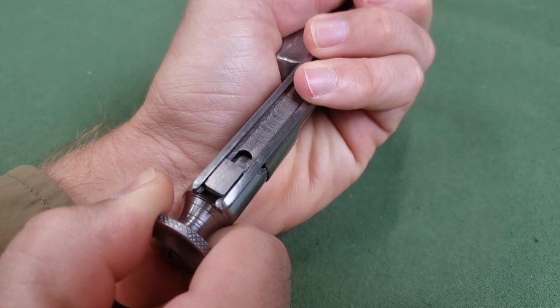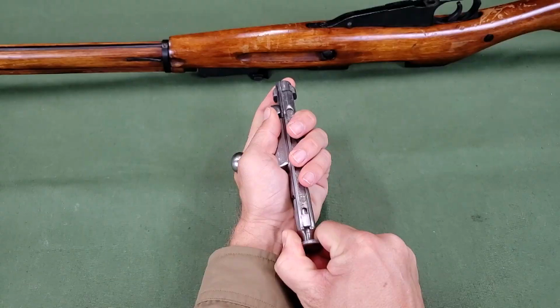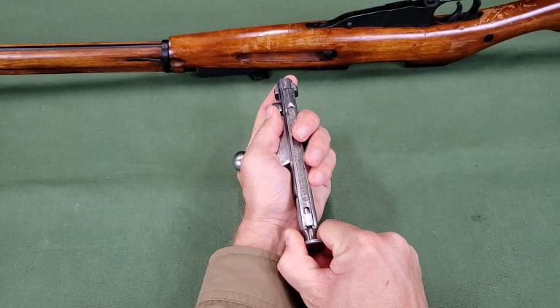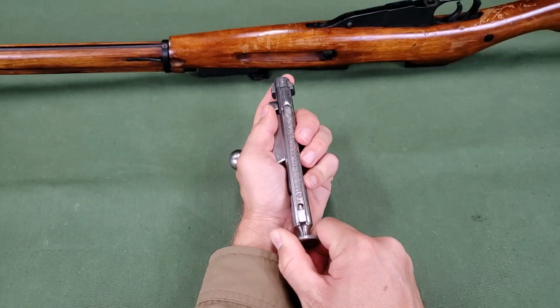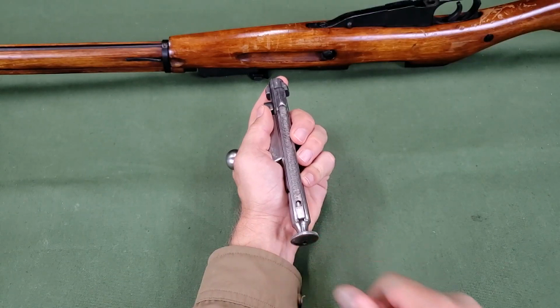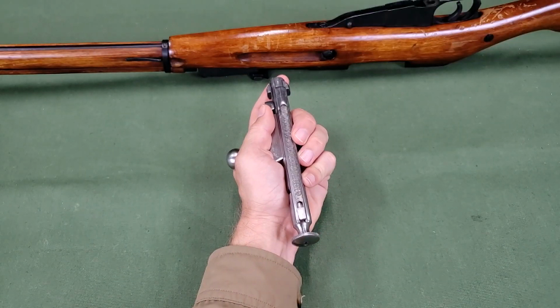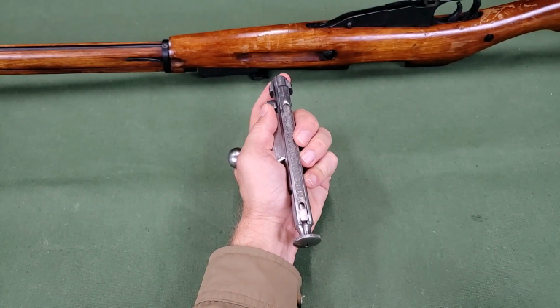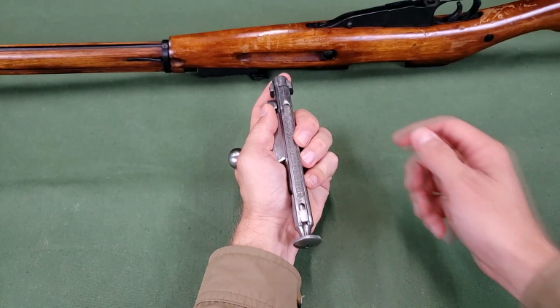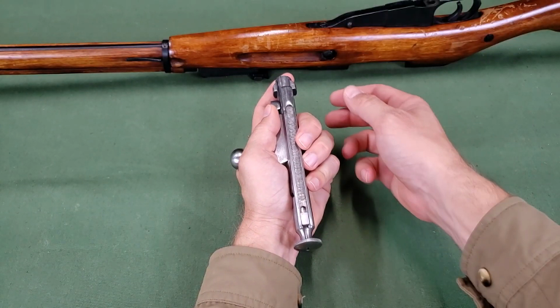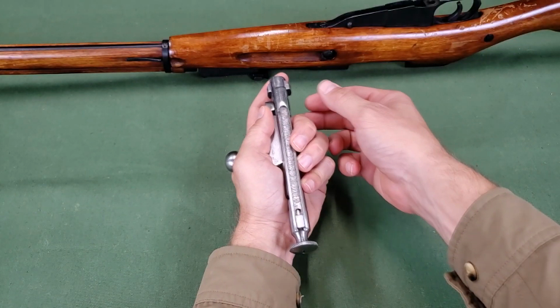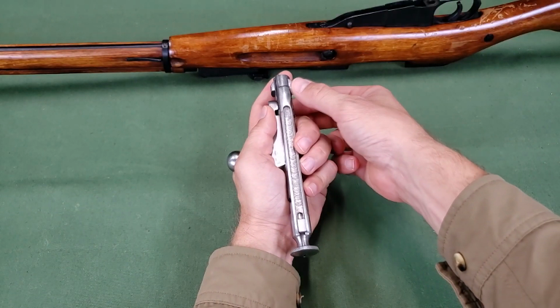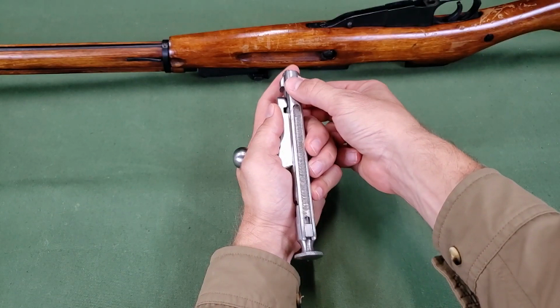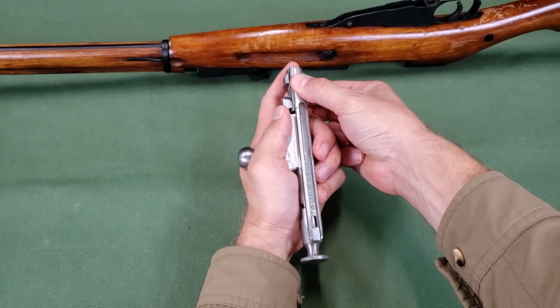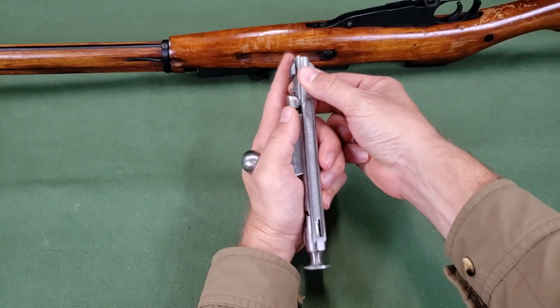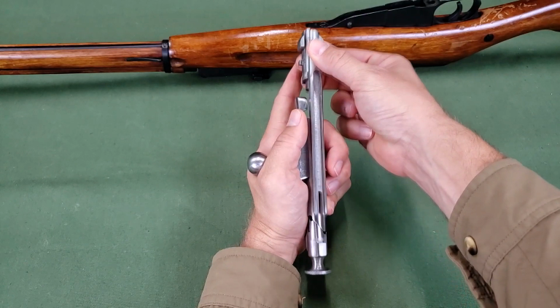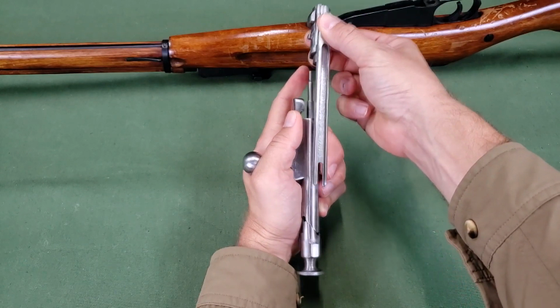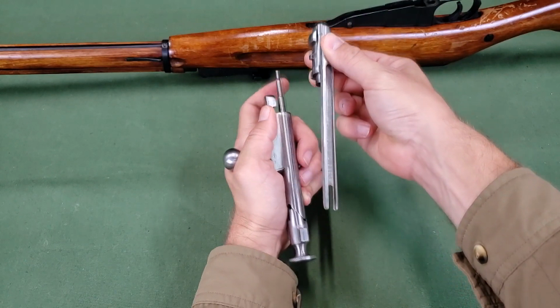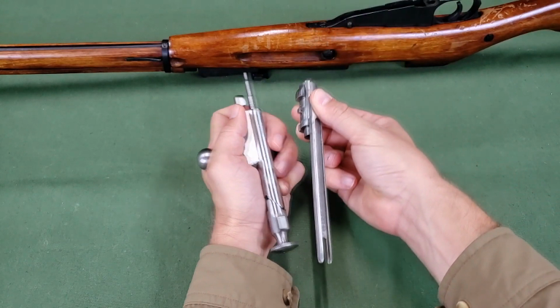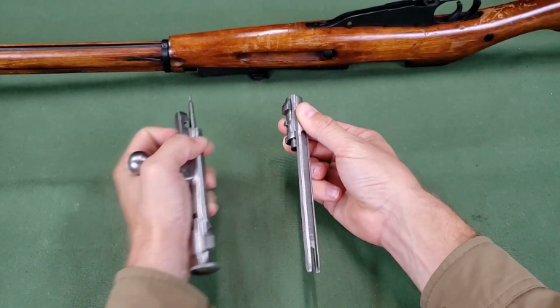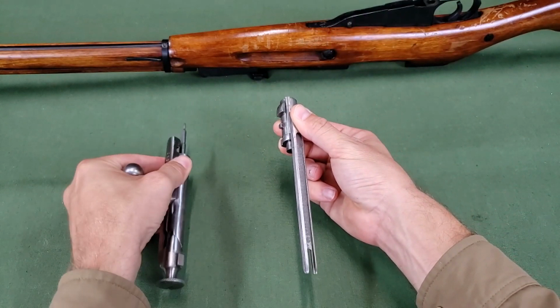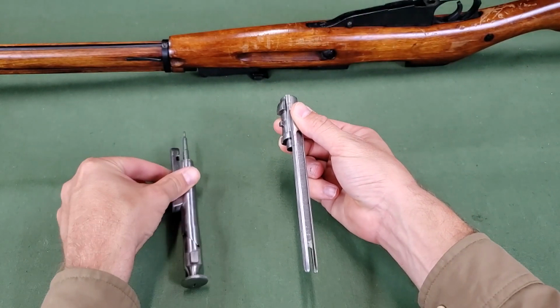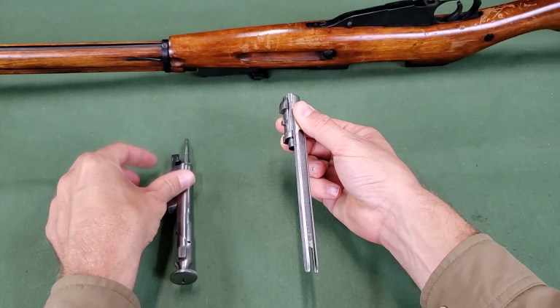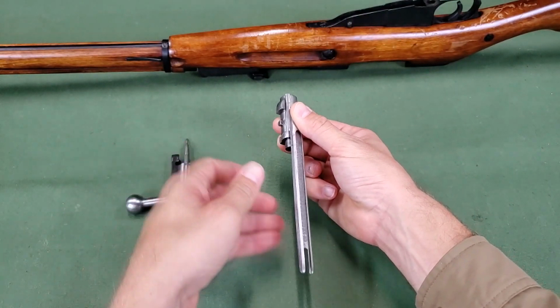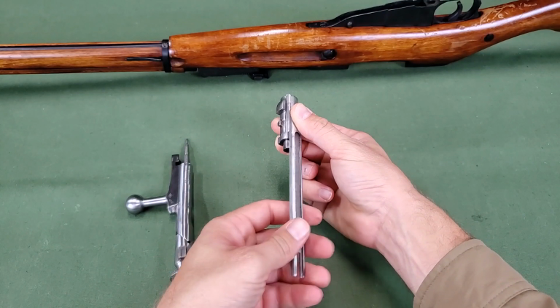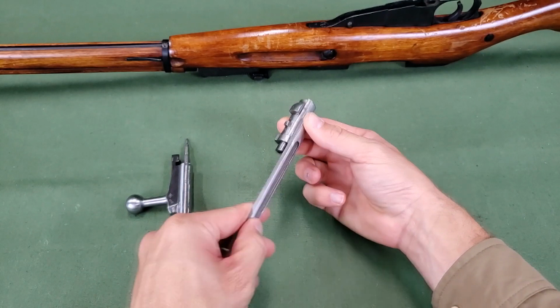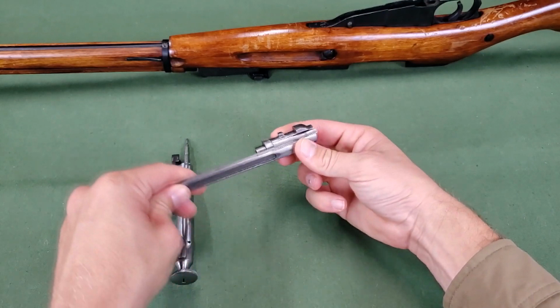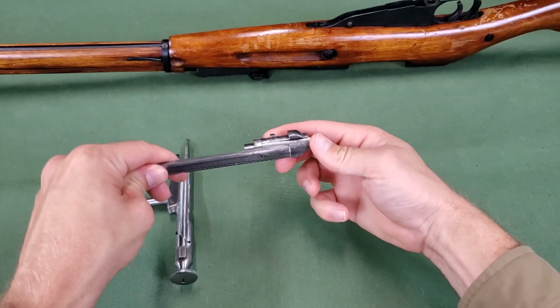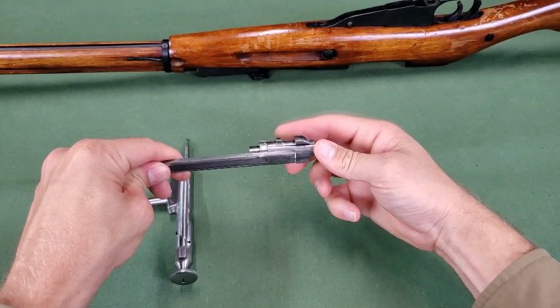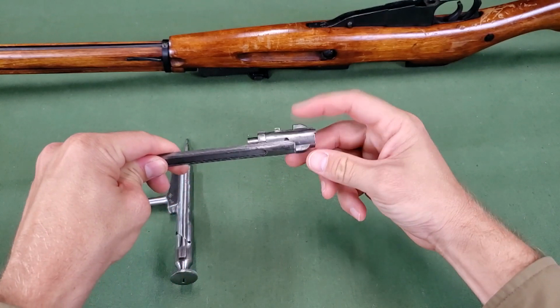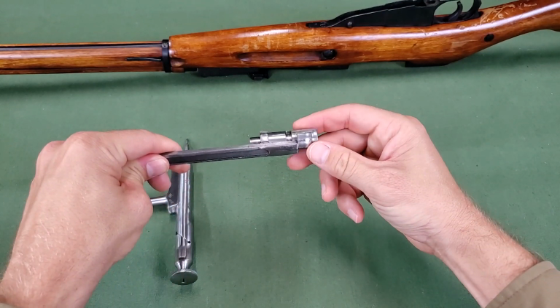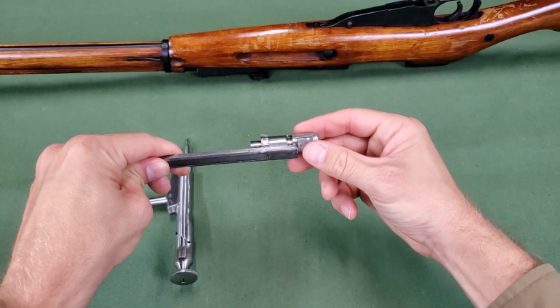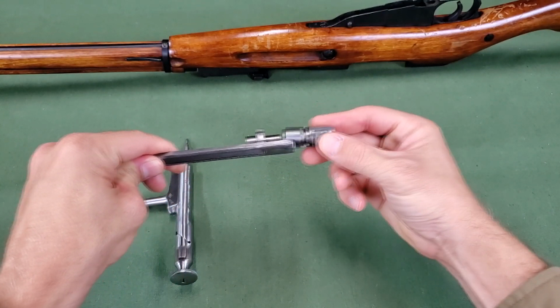Rotate the hammer to the left and release it. Remove the bolt head with the connecting bar from the bolt sleeve by moving them forward. To remove the bolt head from the connecting bar, rotate it, then move it forward.